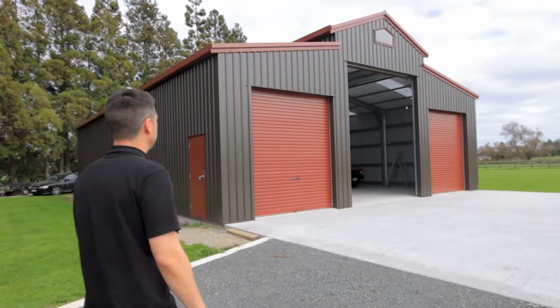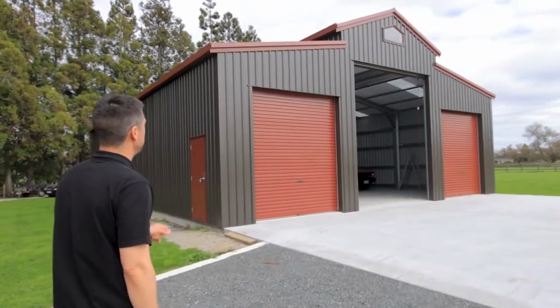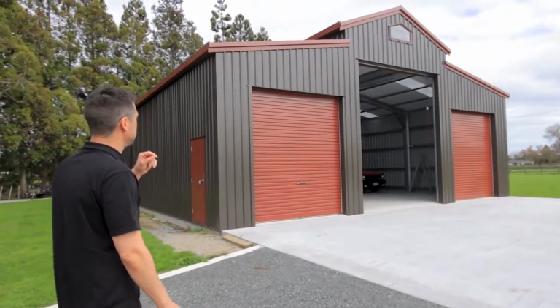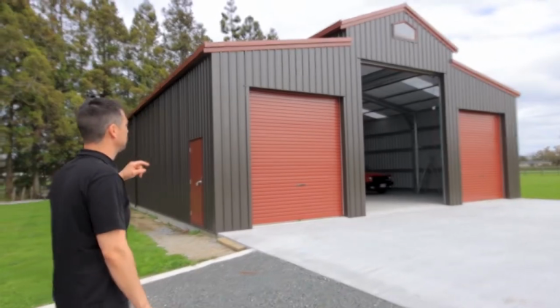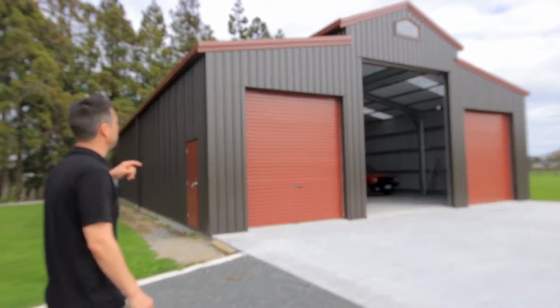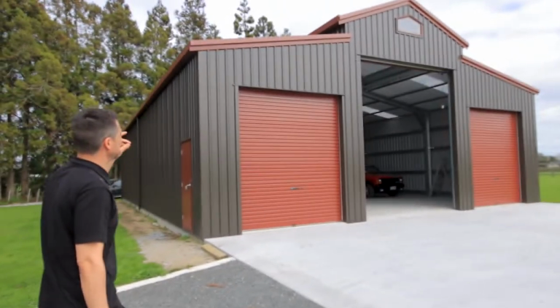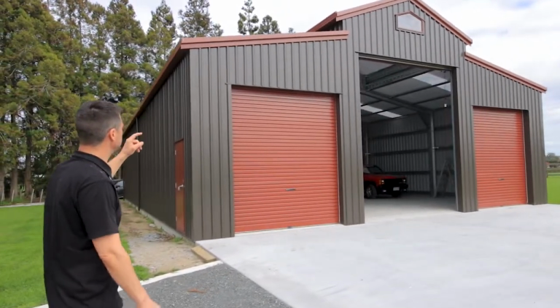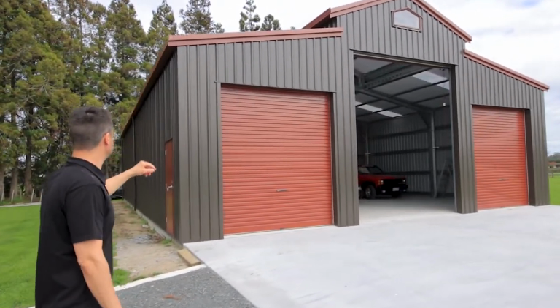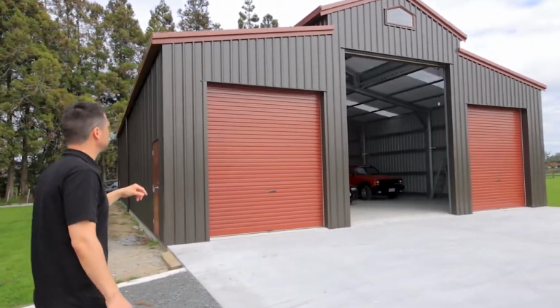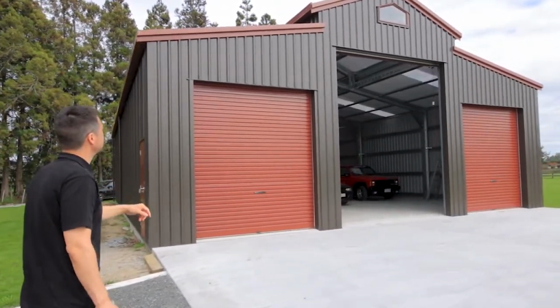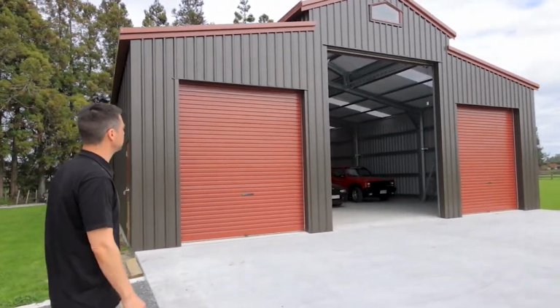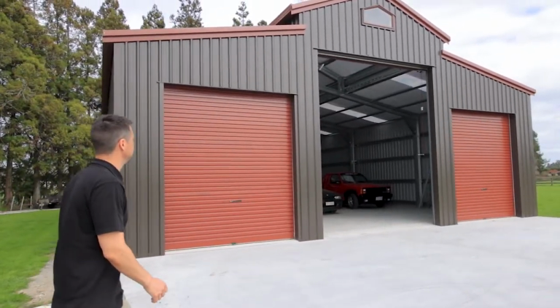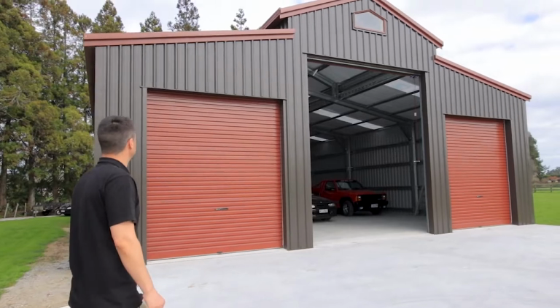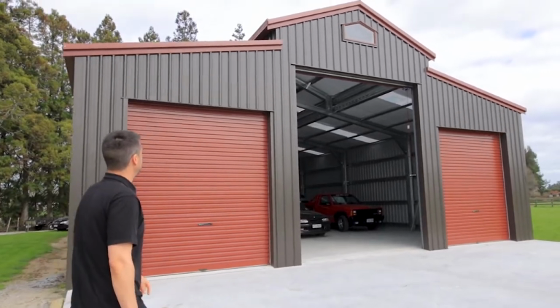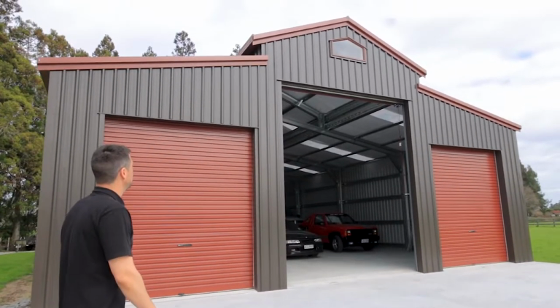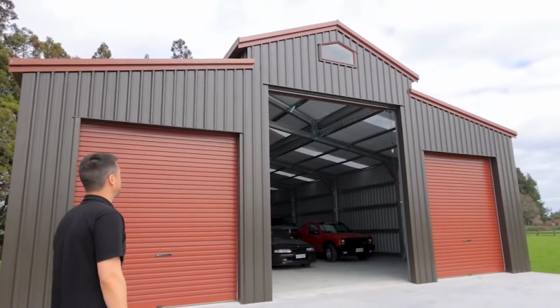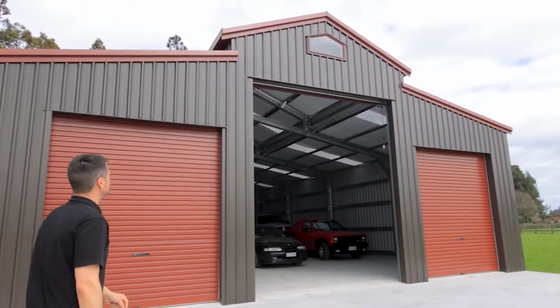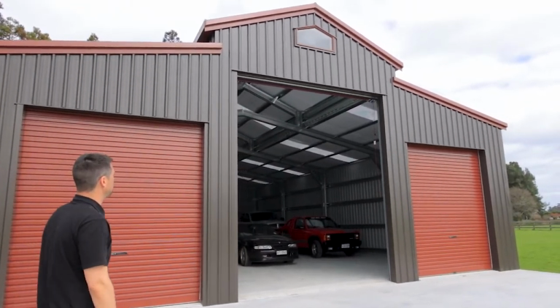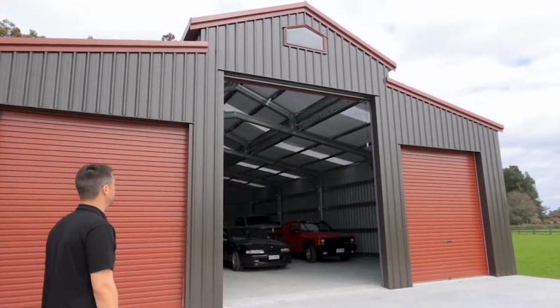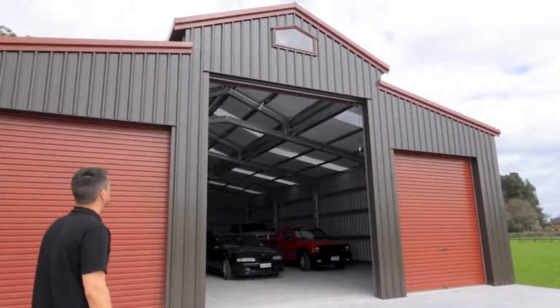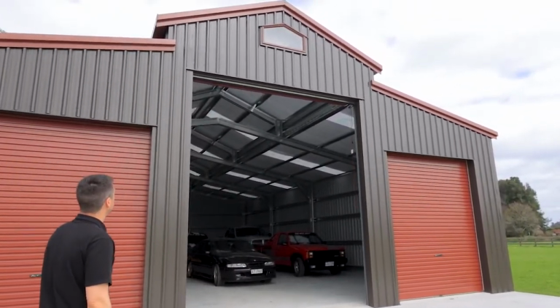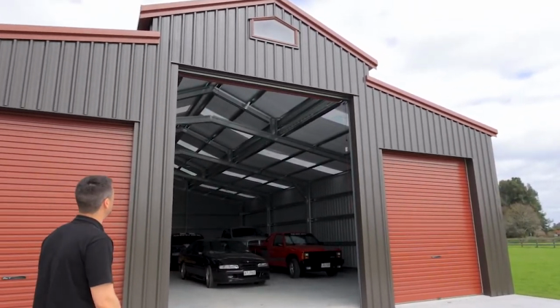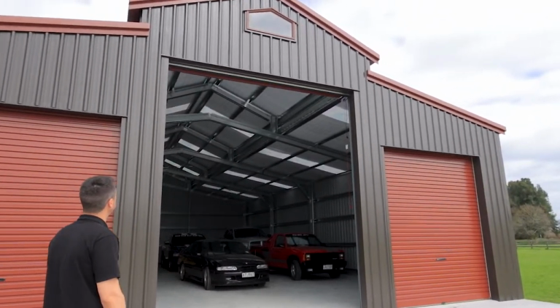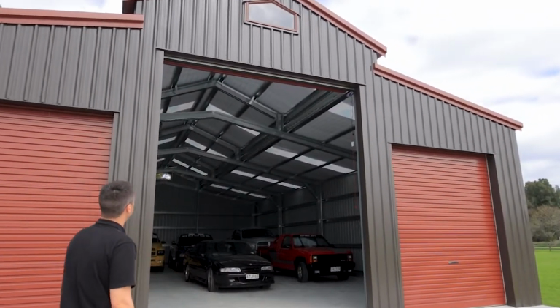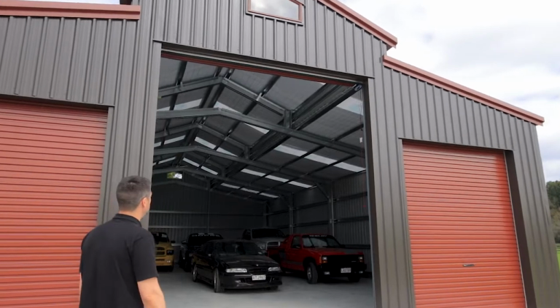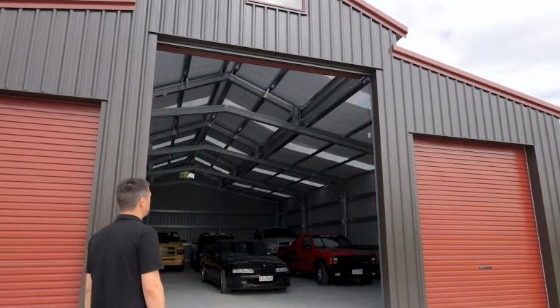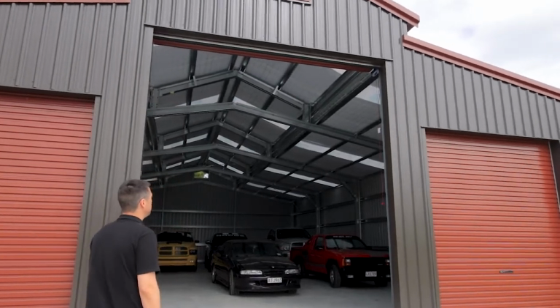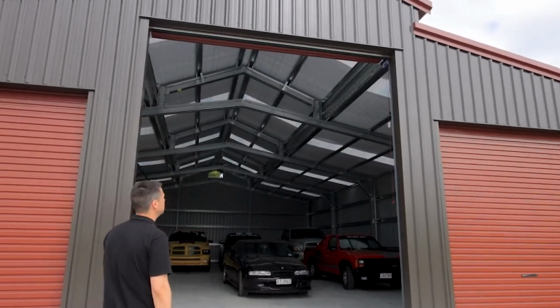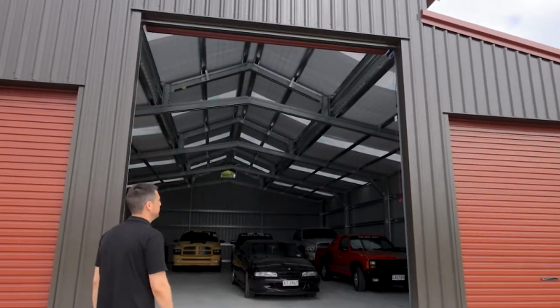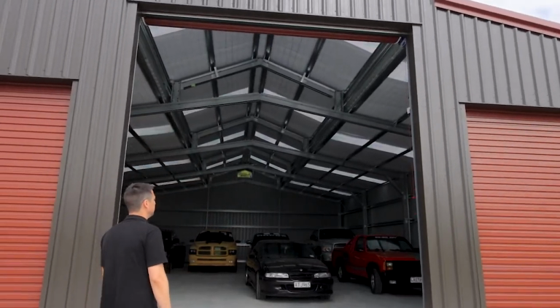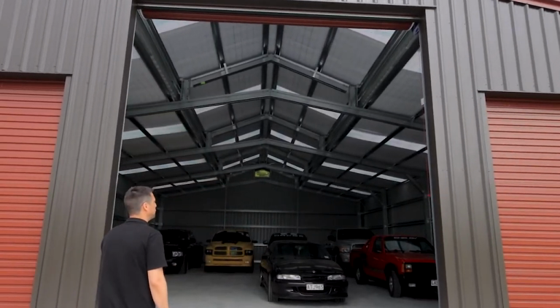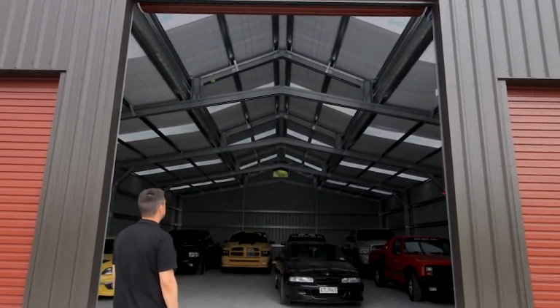Got a nice iron sand colour with scoria flashings, roller doors, gutters, and a nice big roller door in the middle here. Four and a half high by 3.6 wide, so you can fit all your toys in here.